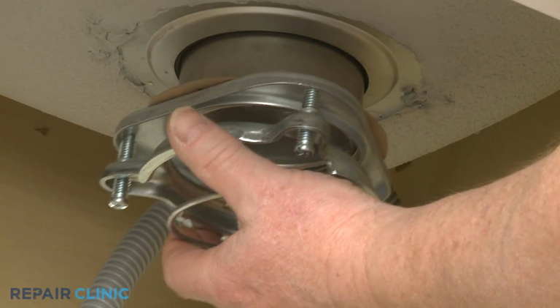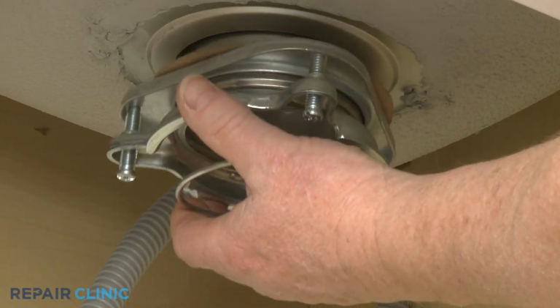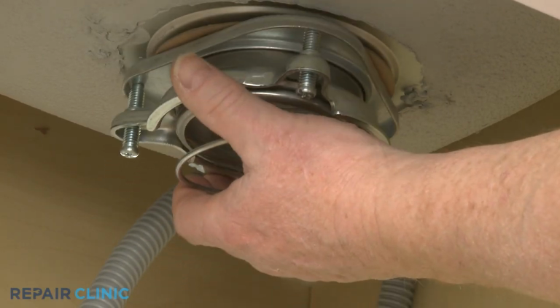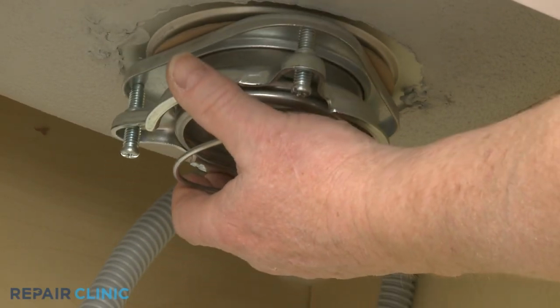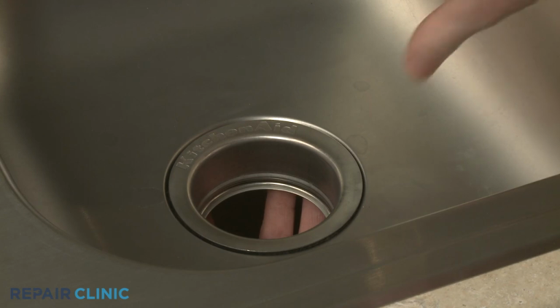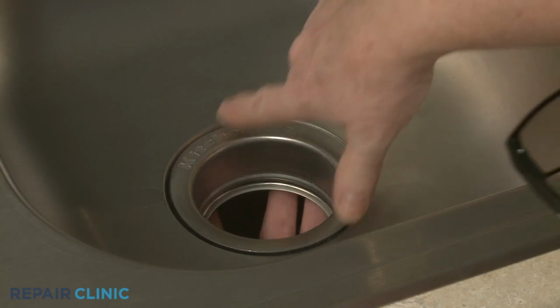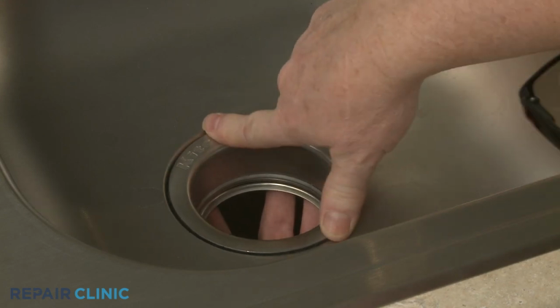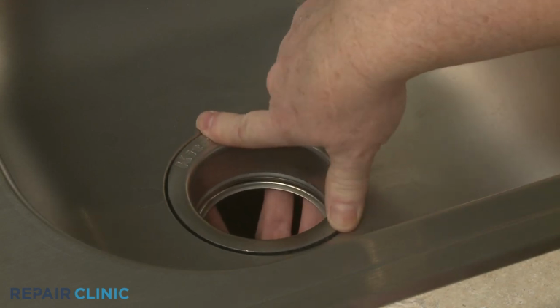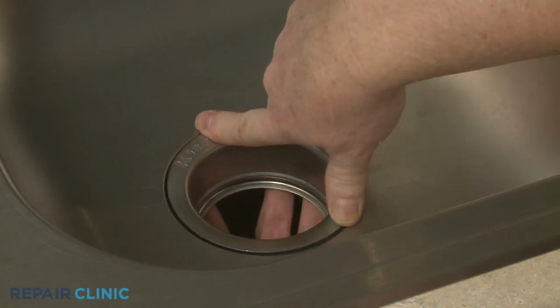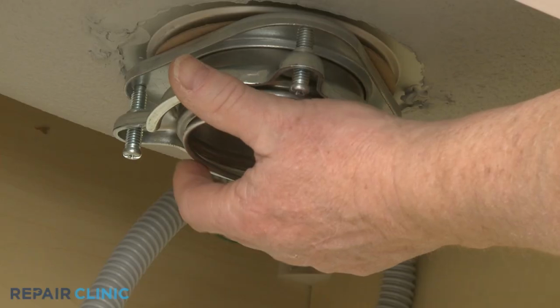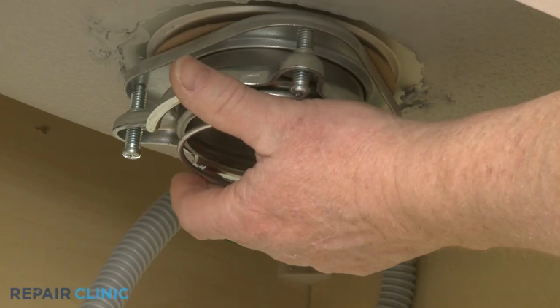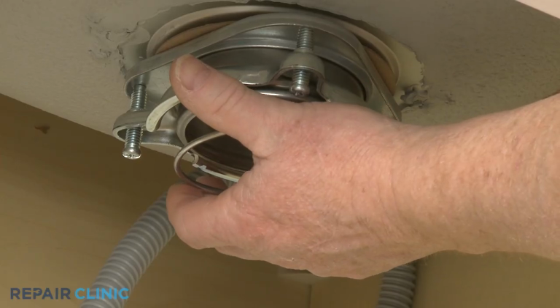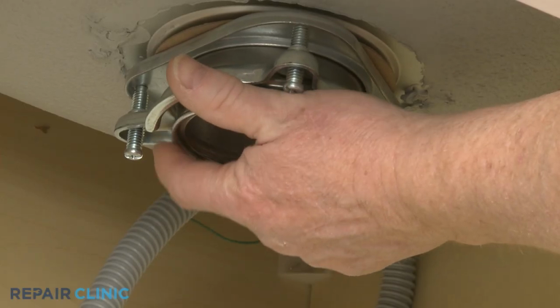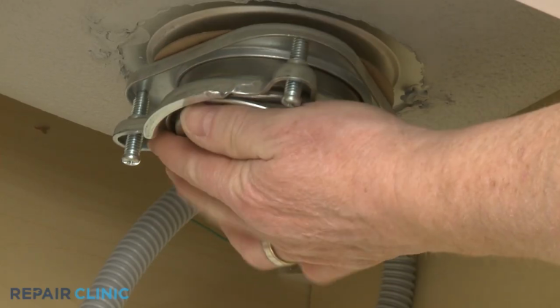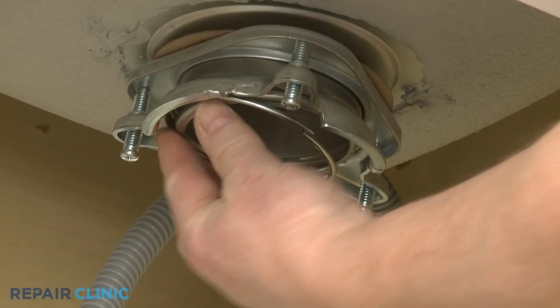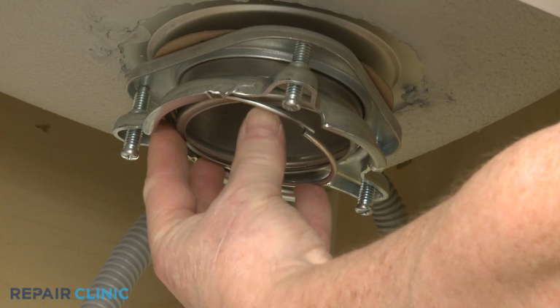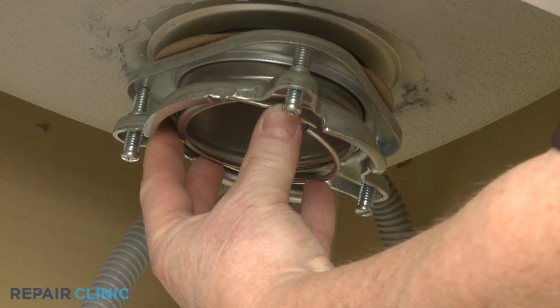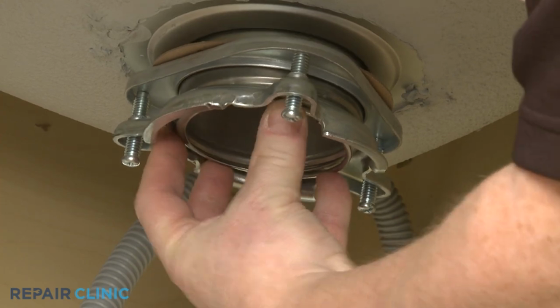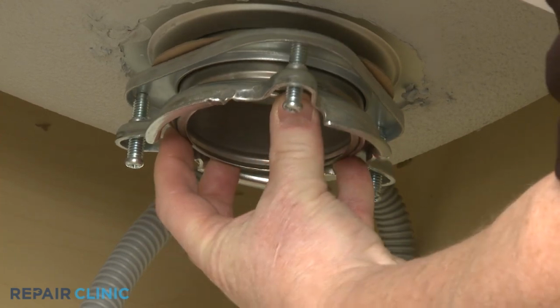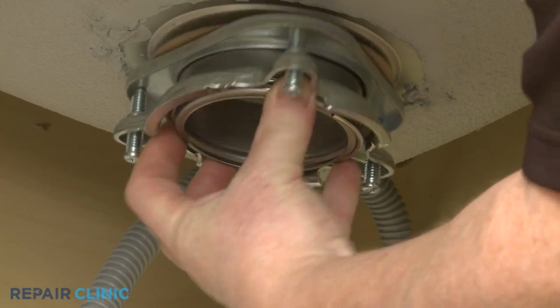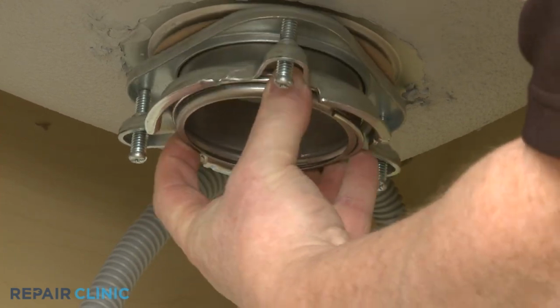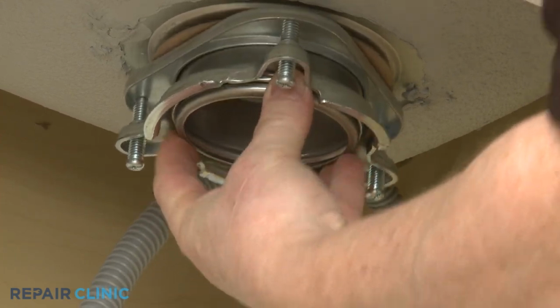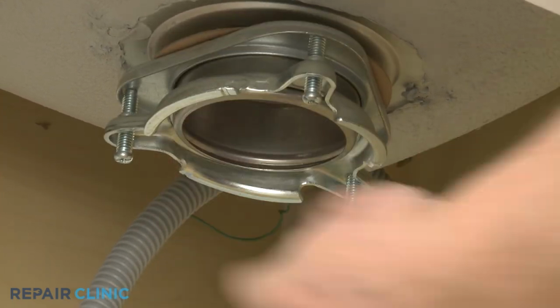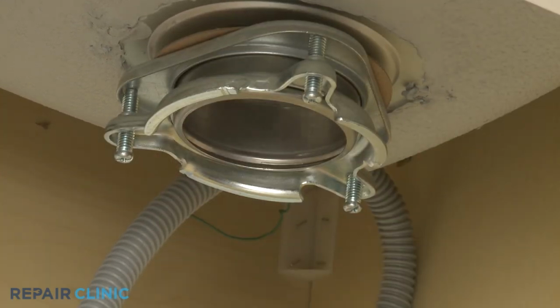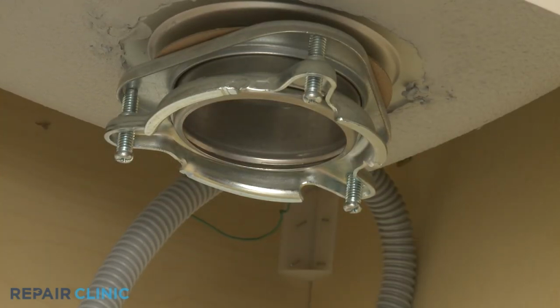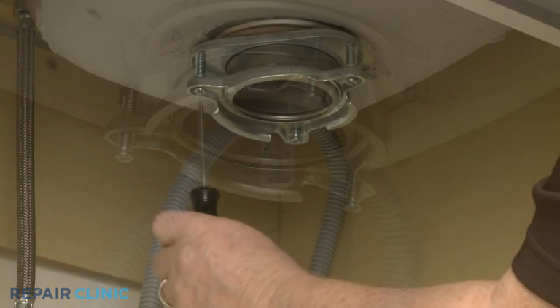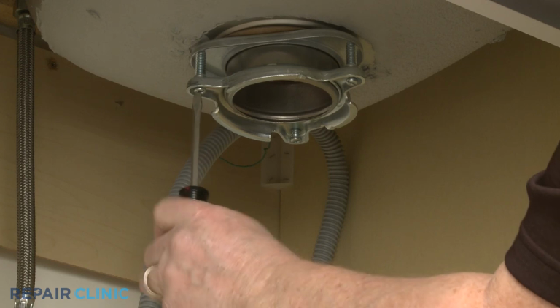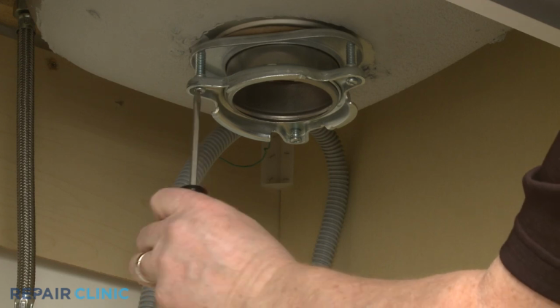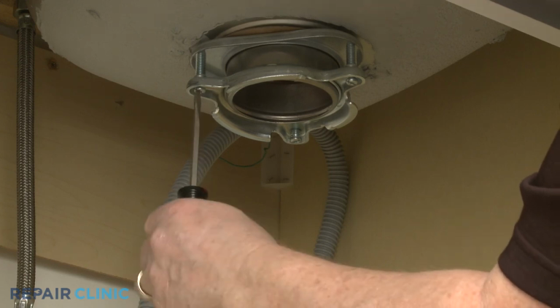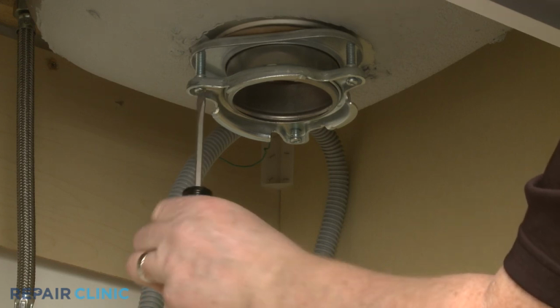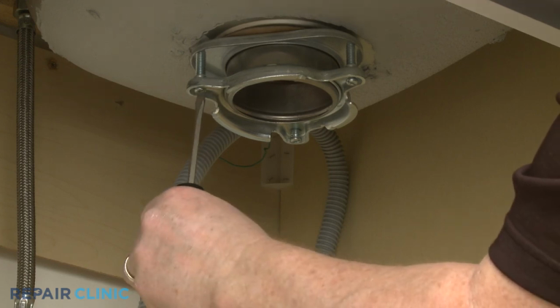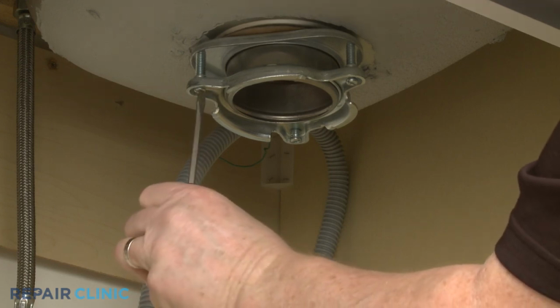Push the bracket up while pushing down on the strainer flange, then snap the mounting ring into place in the strainer flange groove. With the ring secured, tighten all three screws.